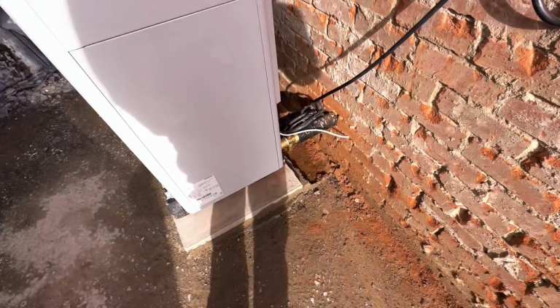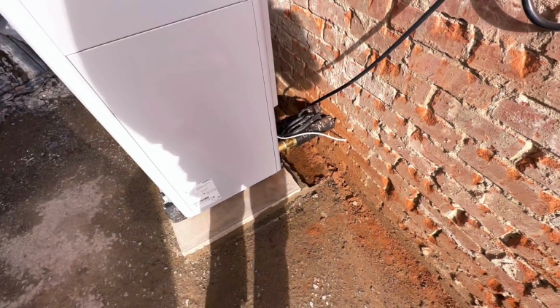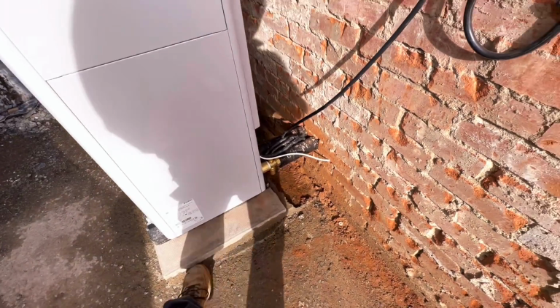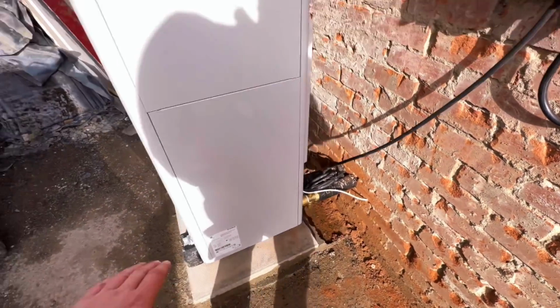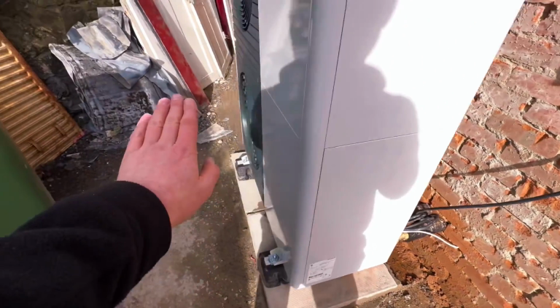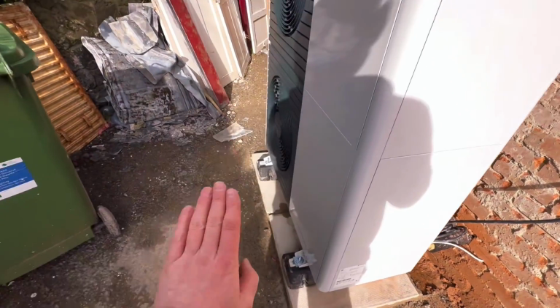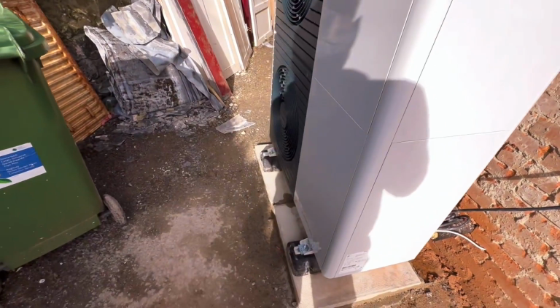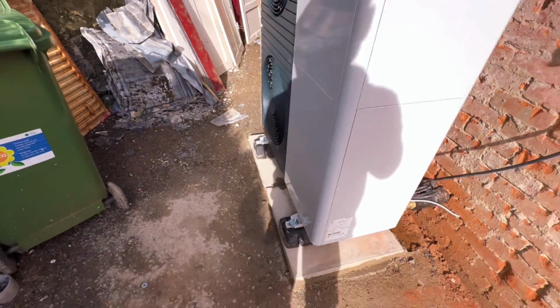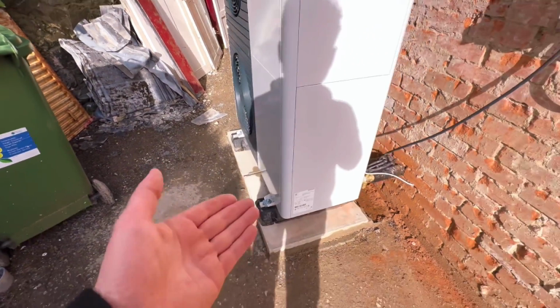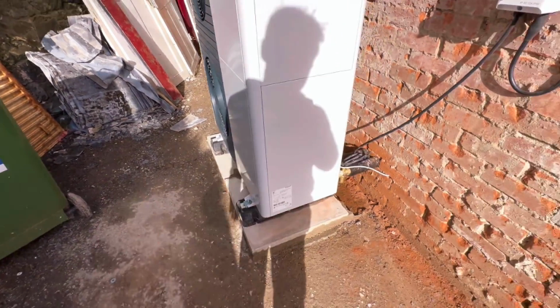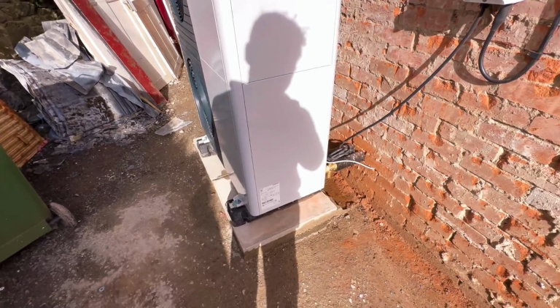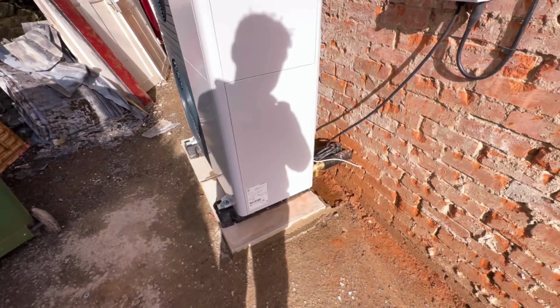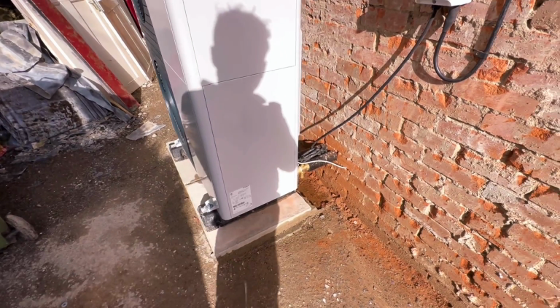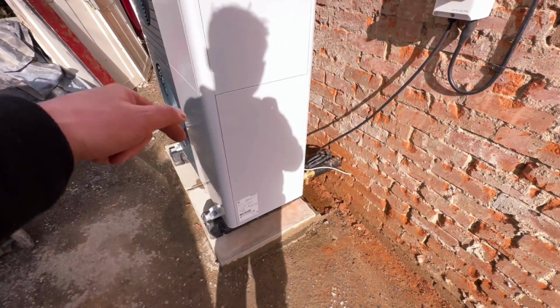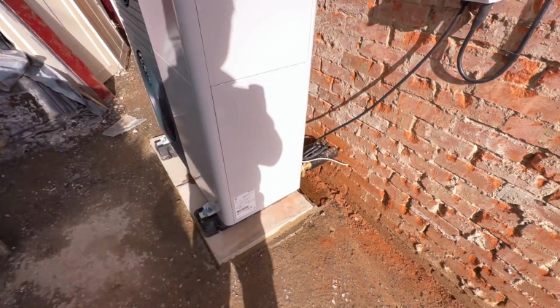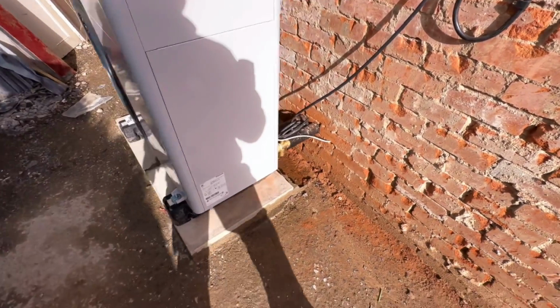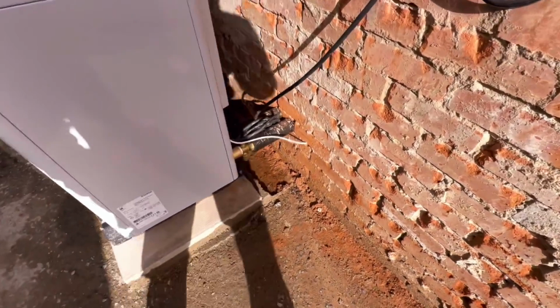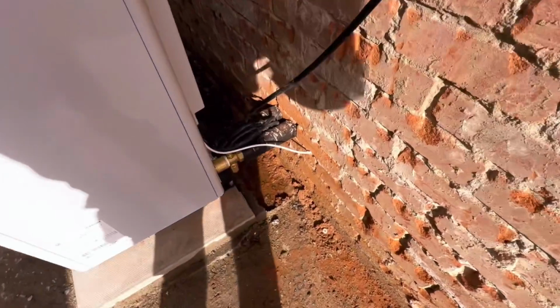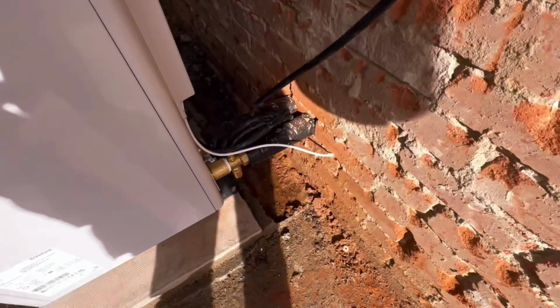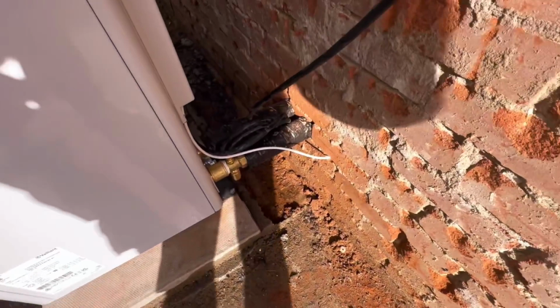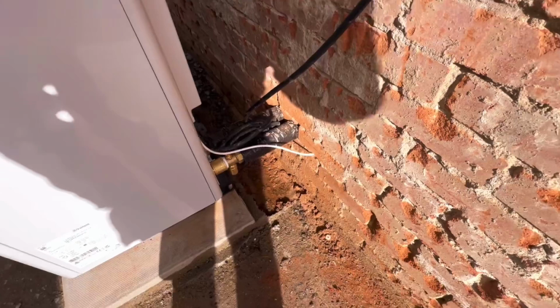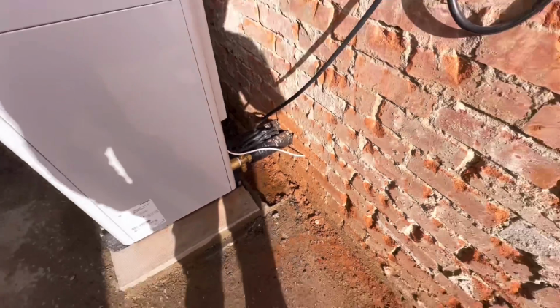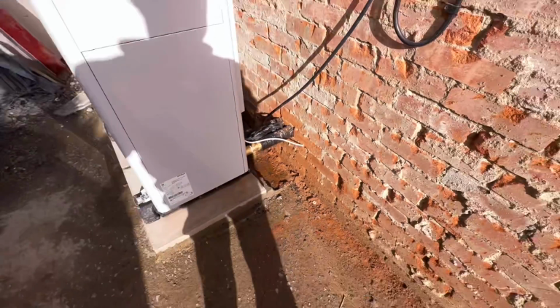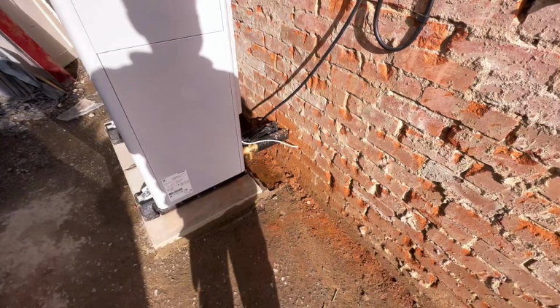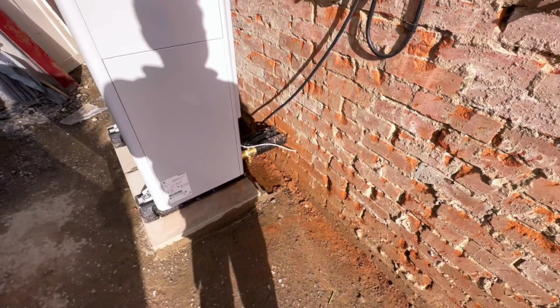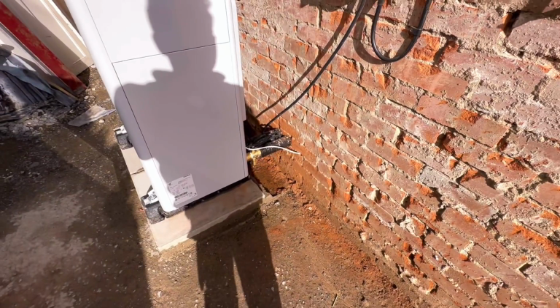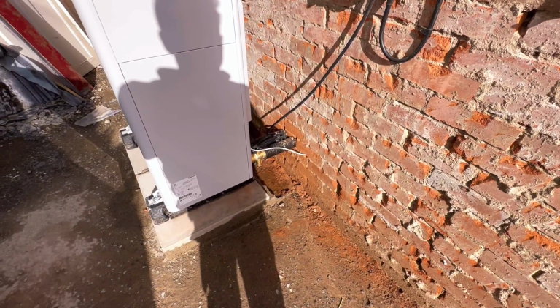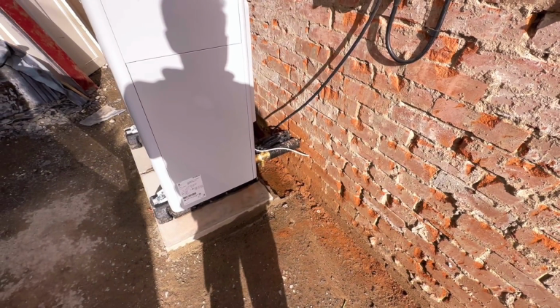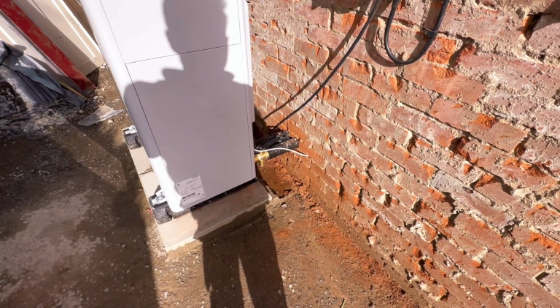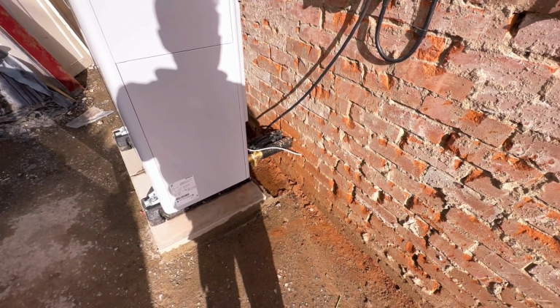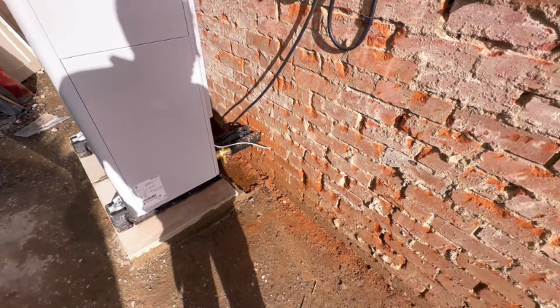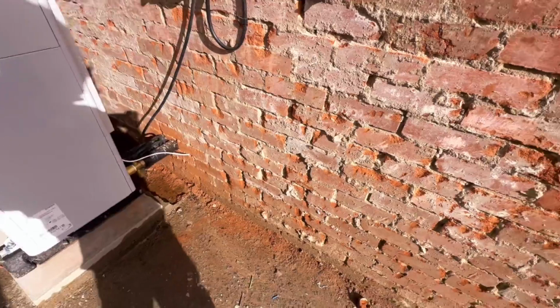Concrete base on a slab — this was running quite far out so we had to build a slab base for that. Sokaï underneath. Pipe straight through the wall with one antifreeze valve.